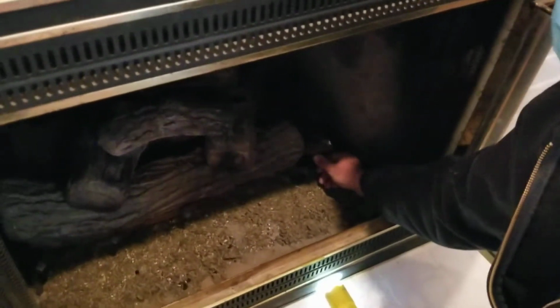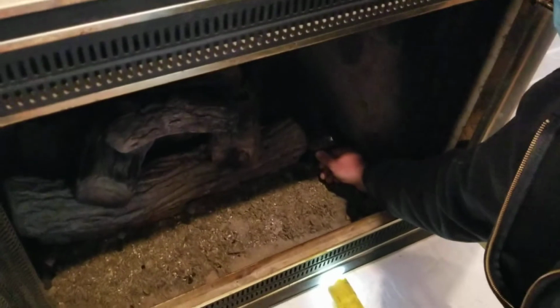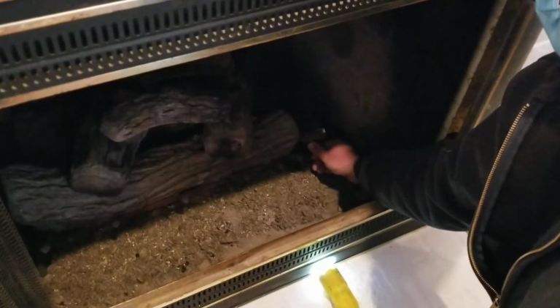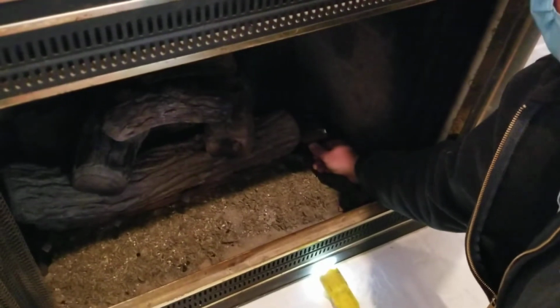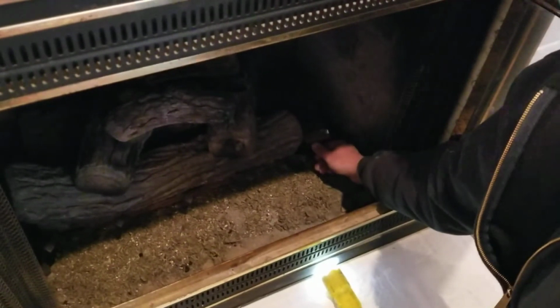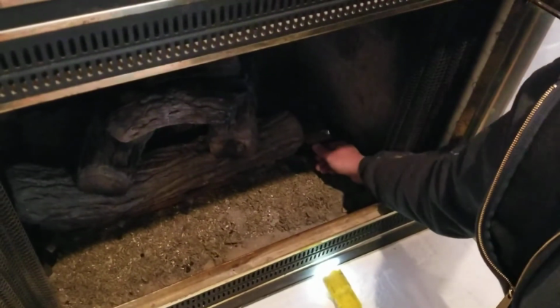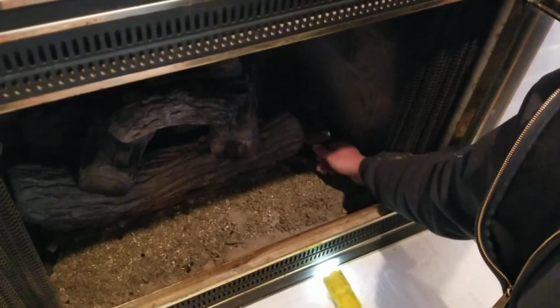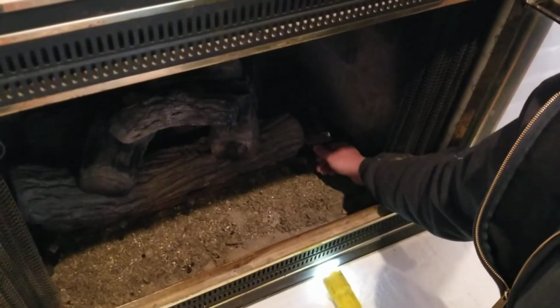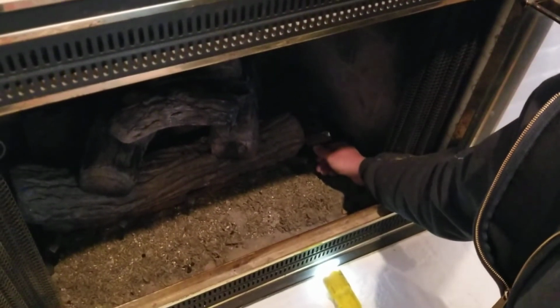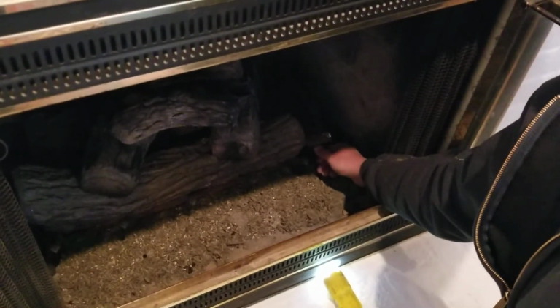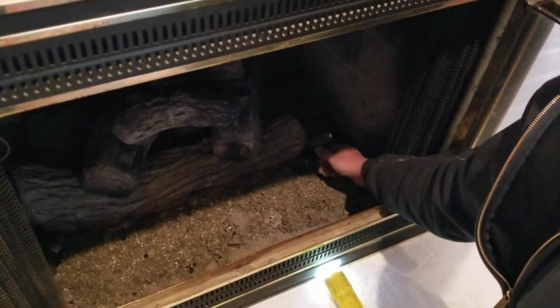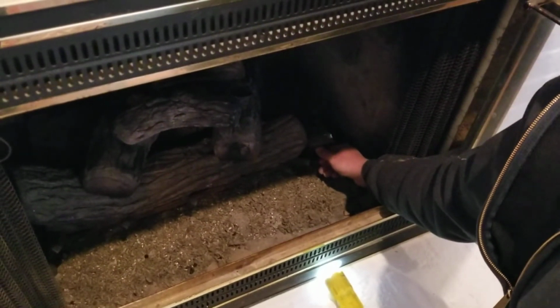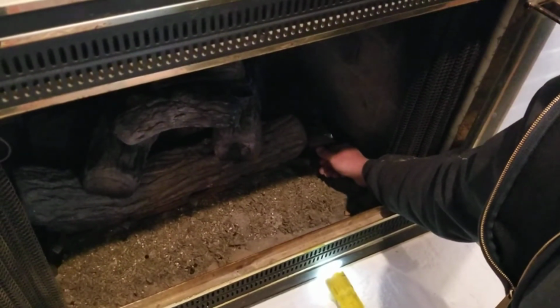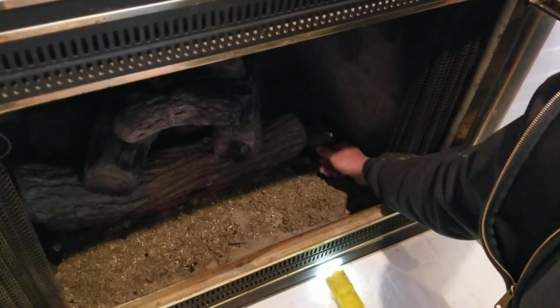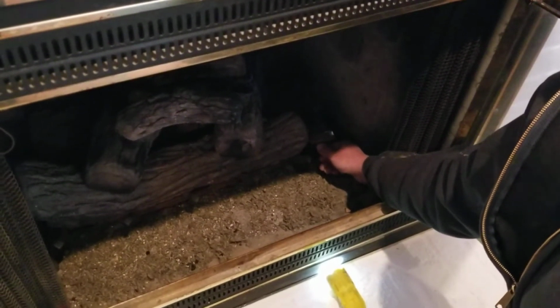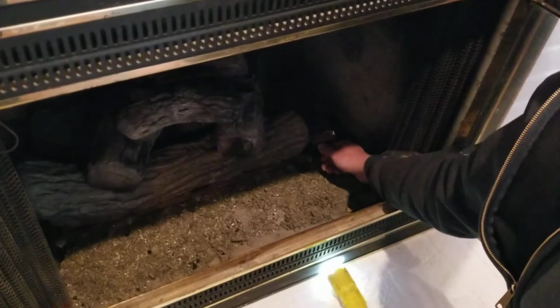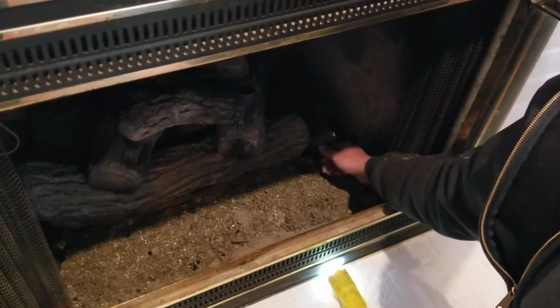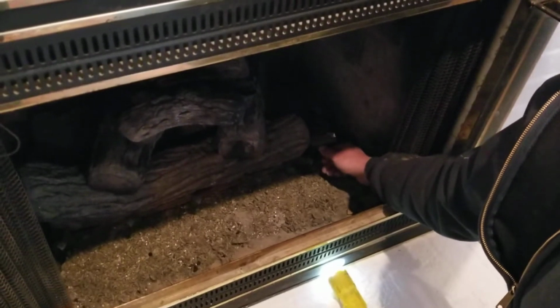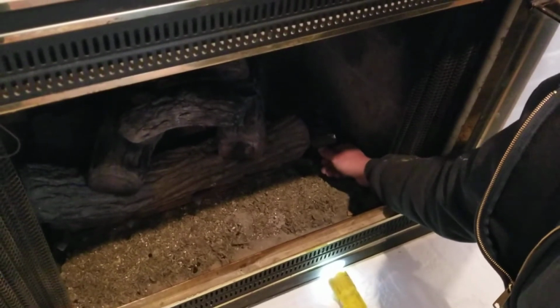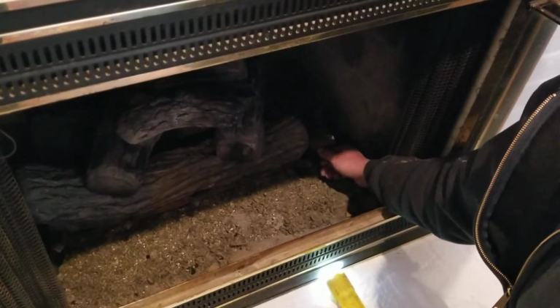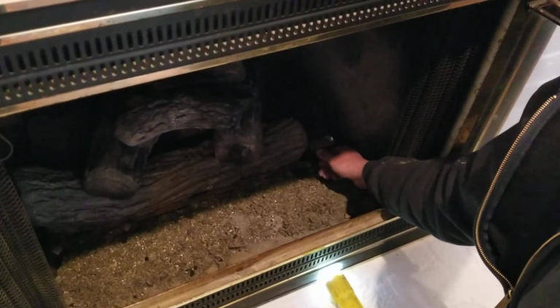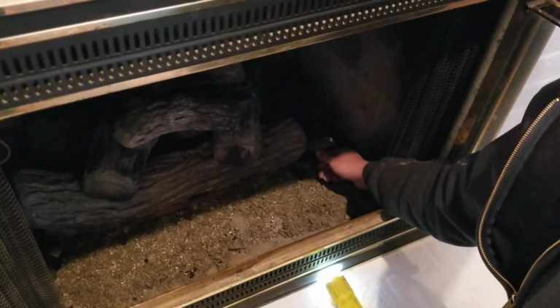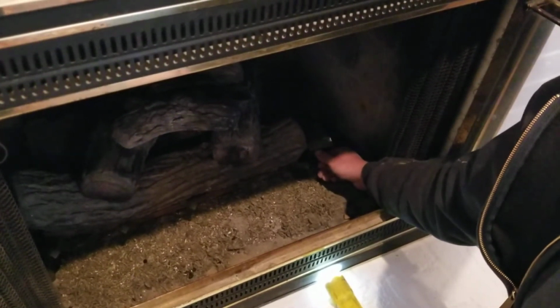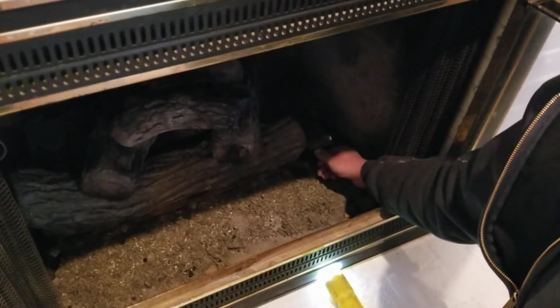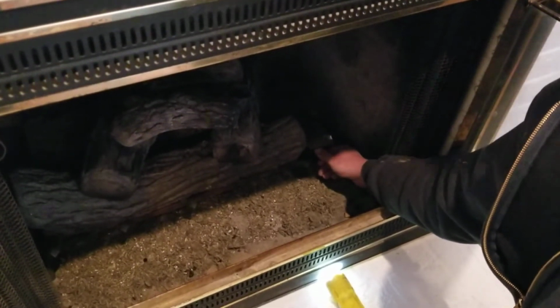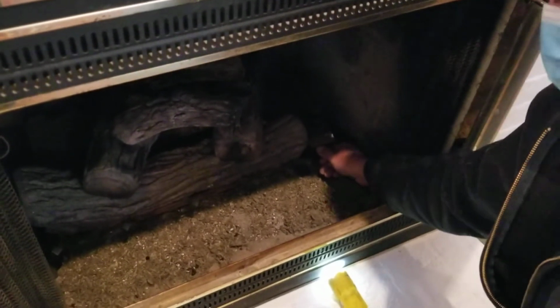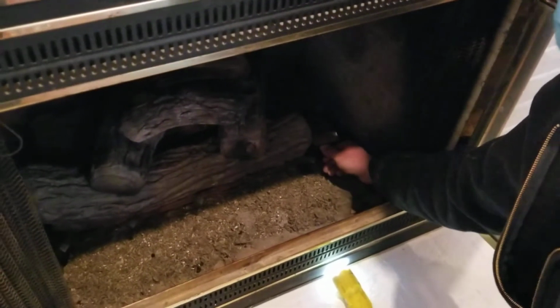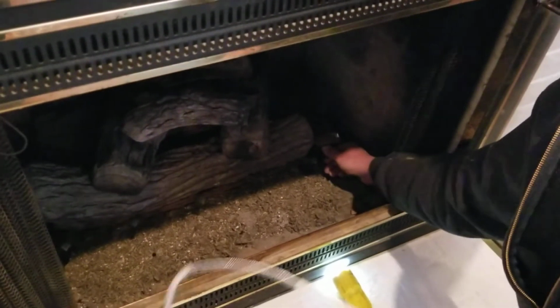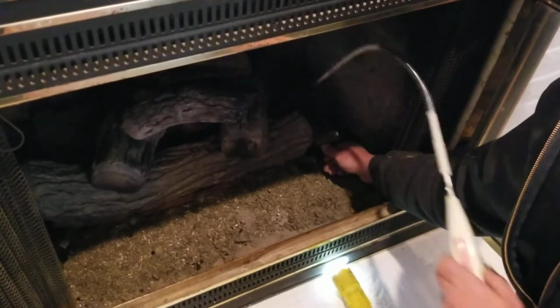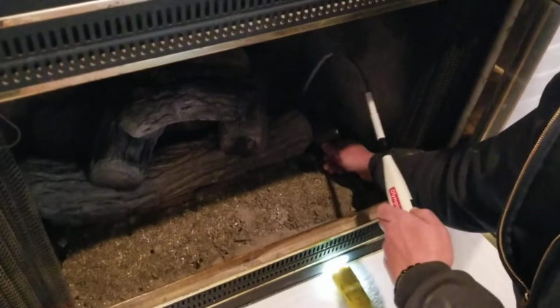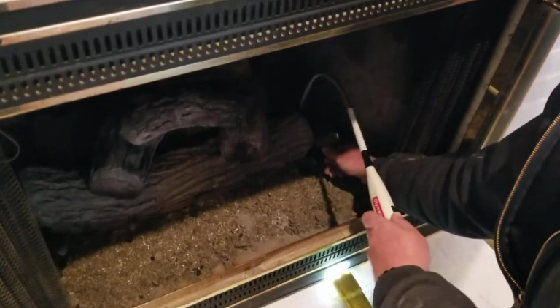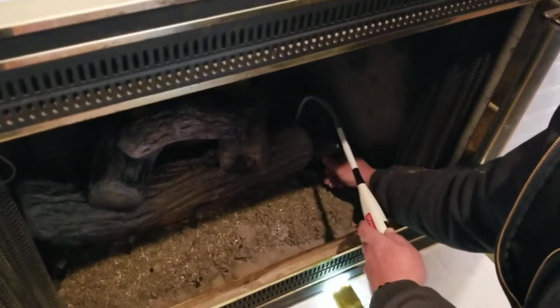We can leave it on during the winter, and then just turn it off if we don't need it. Then we're going to check.